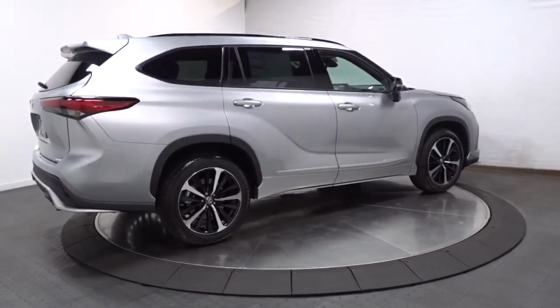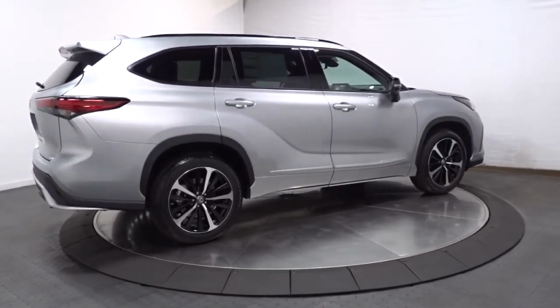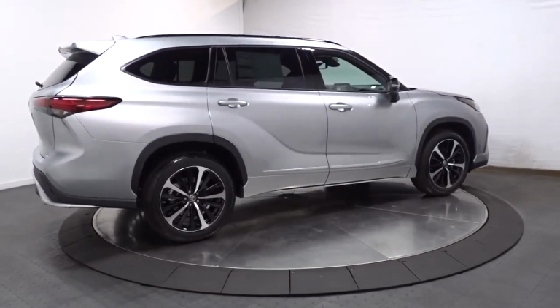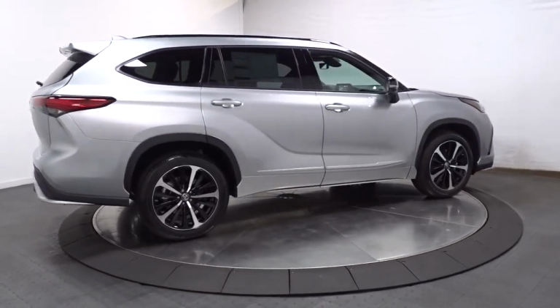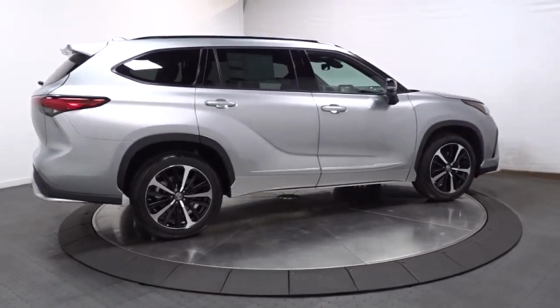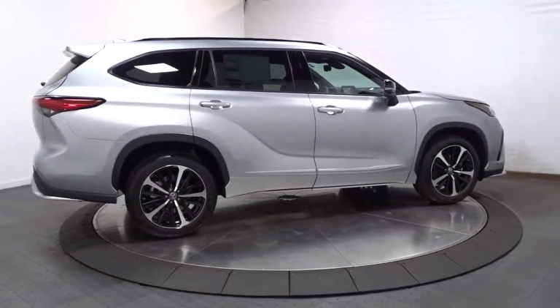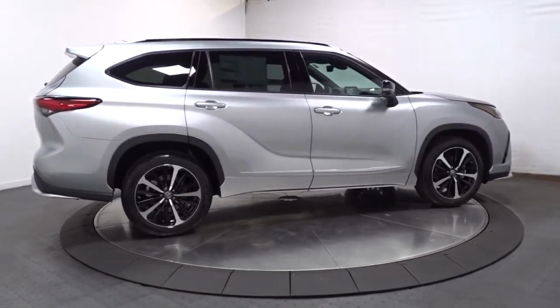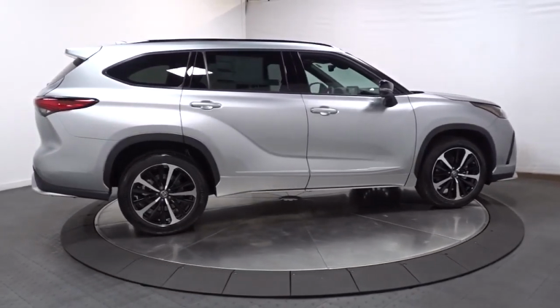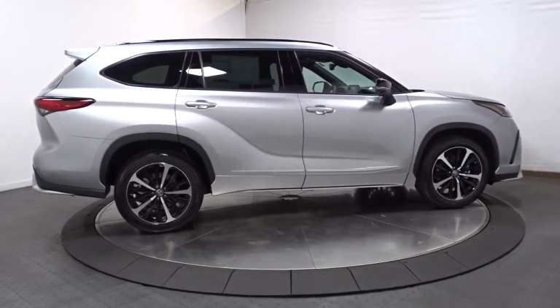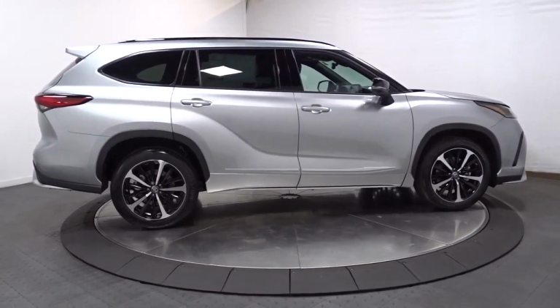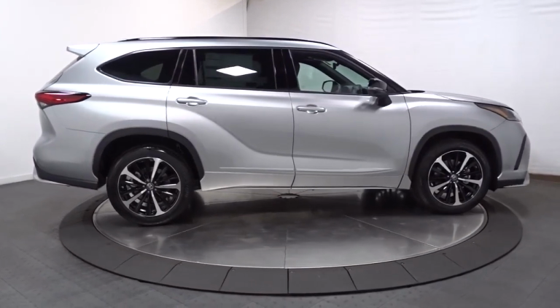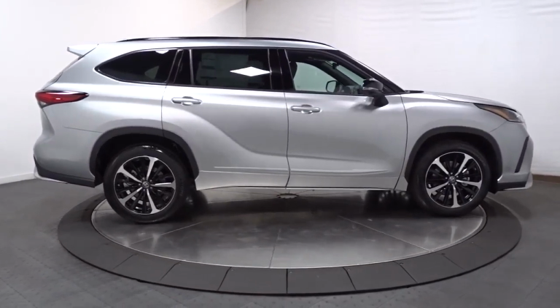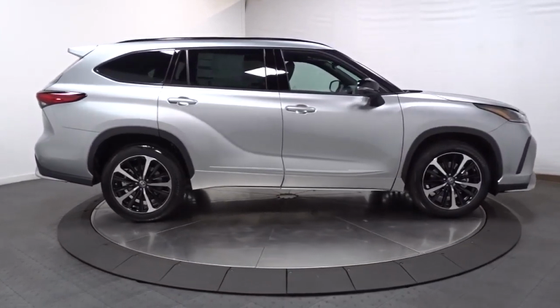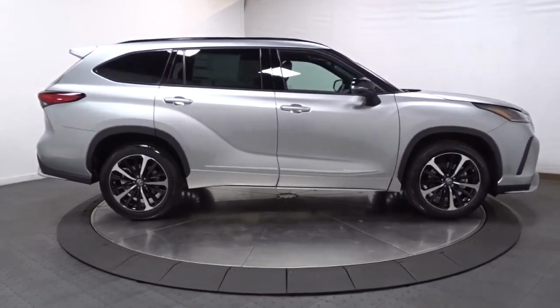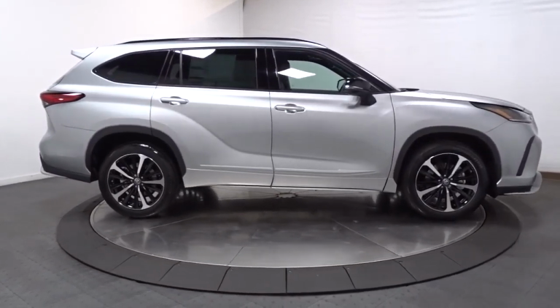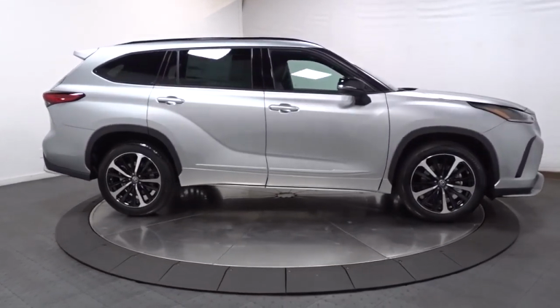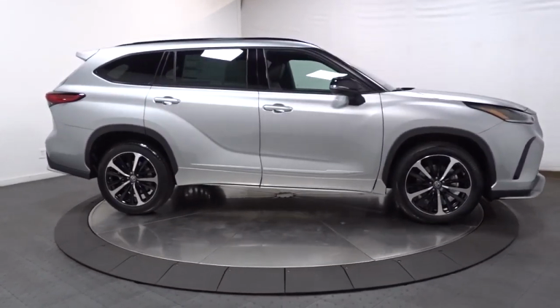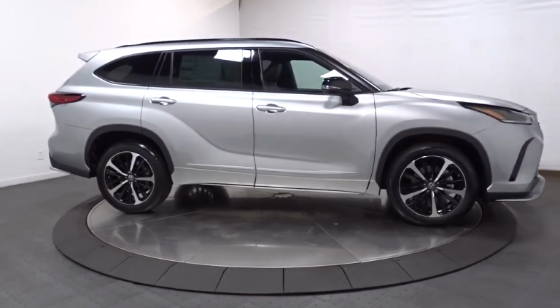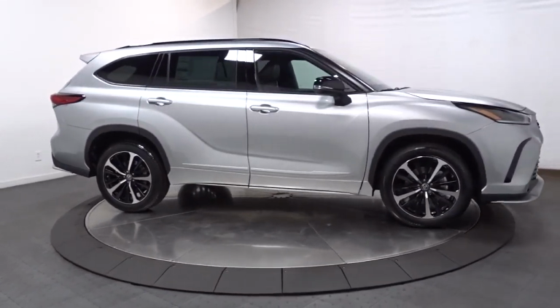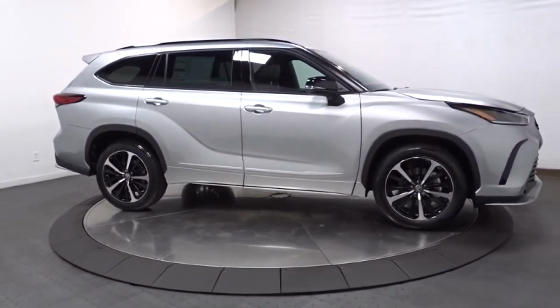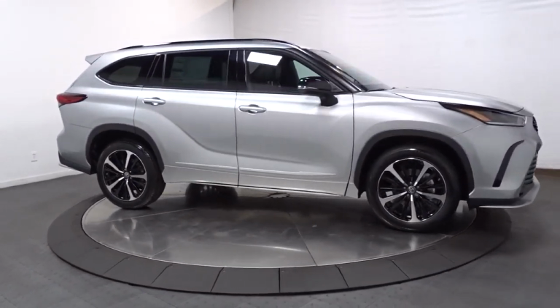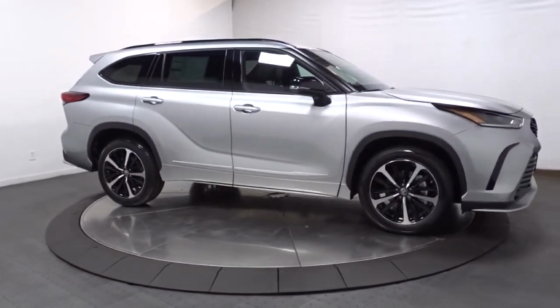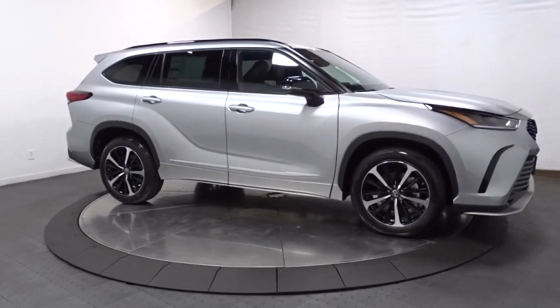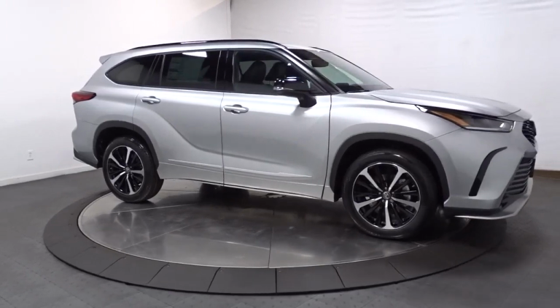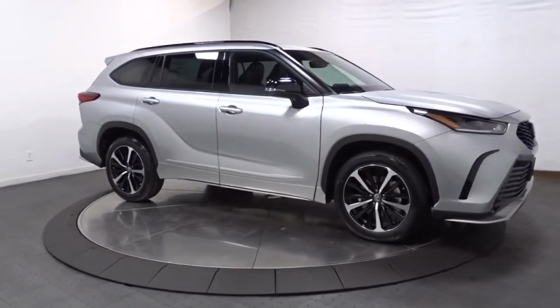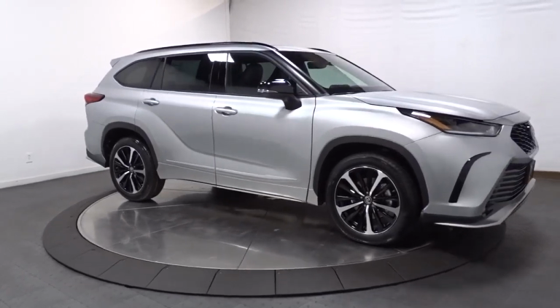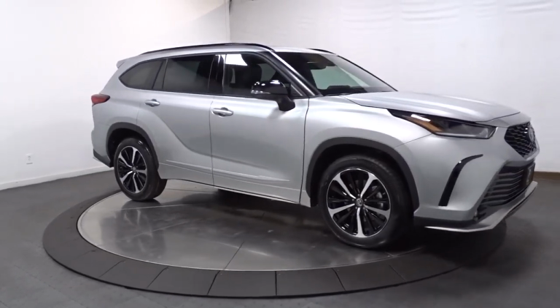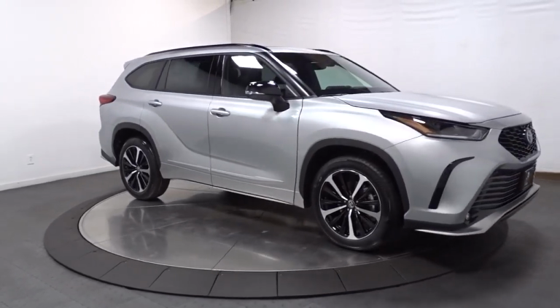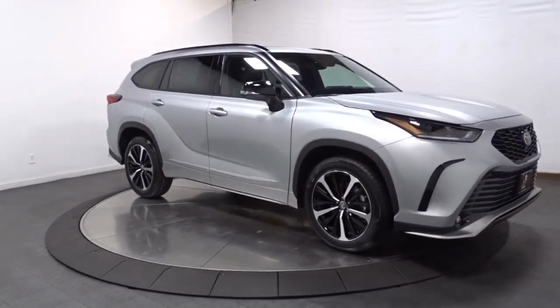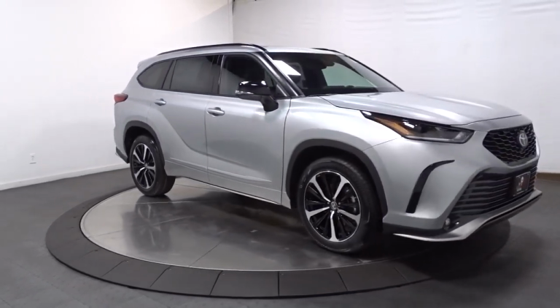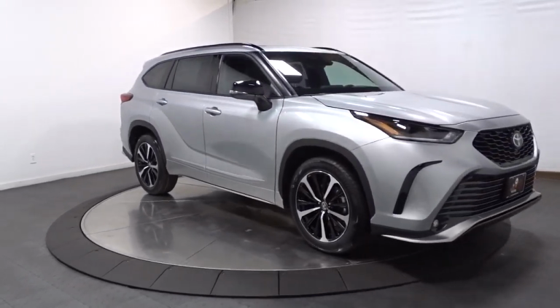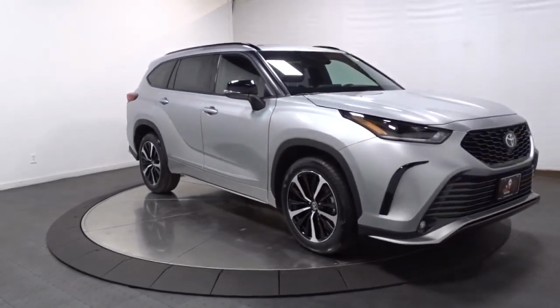Keyless entry, sun/moonroof, satellite radio, power passenger seat, power liftgate, fog lamps, rear AC, dual zone AC, aluminum wheels, power driver seat.